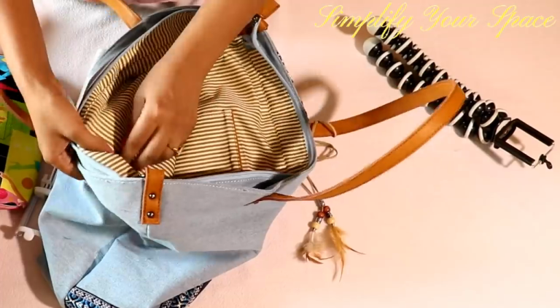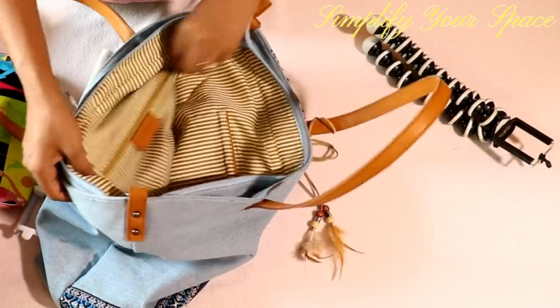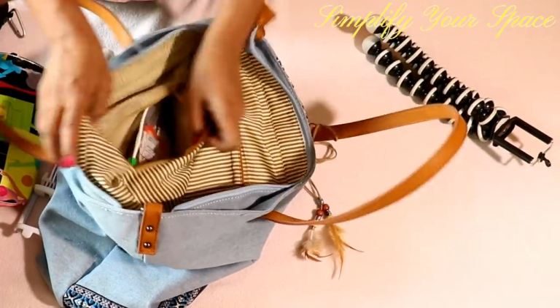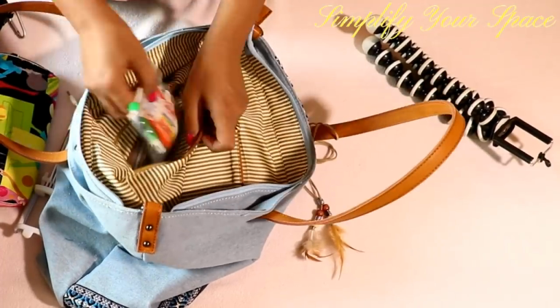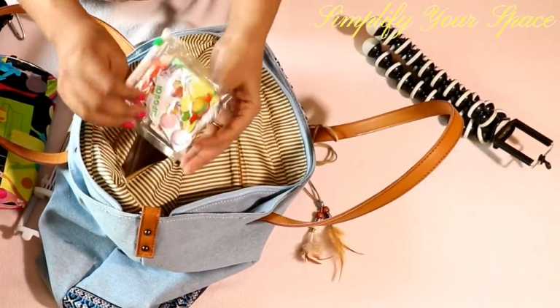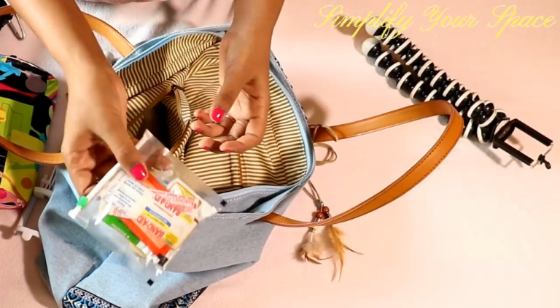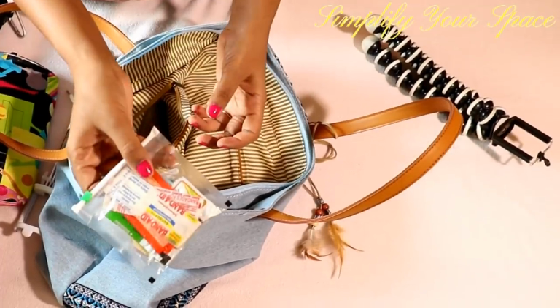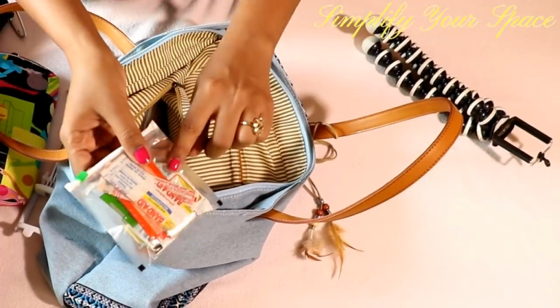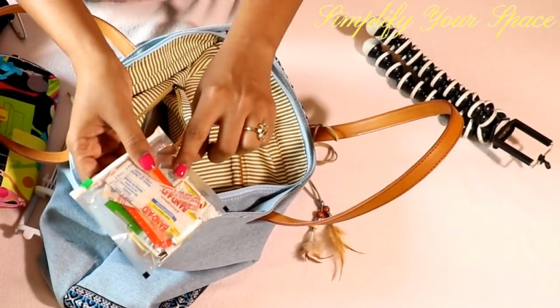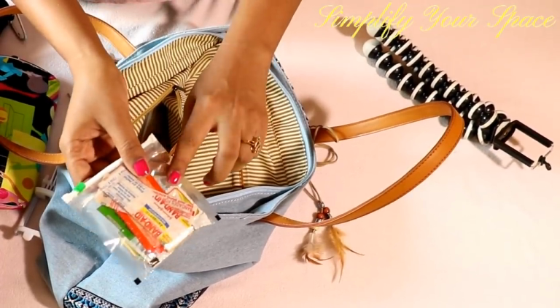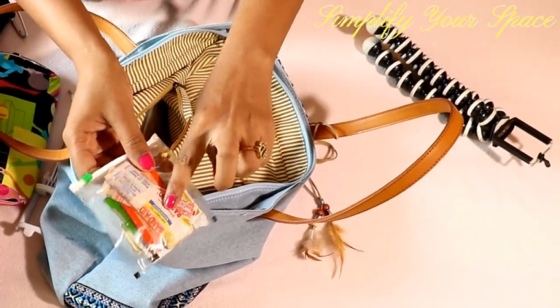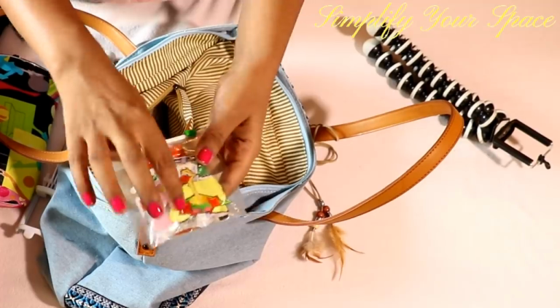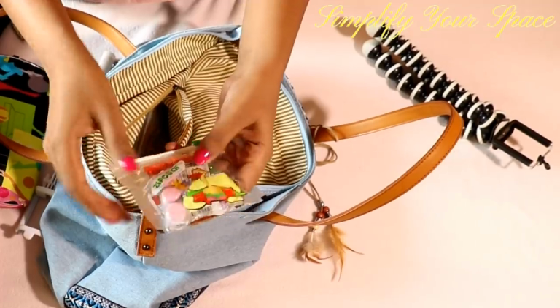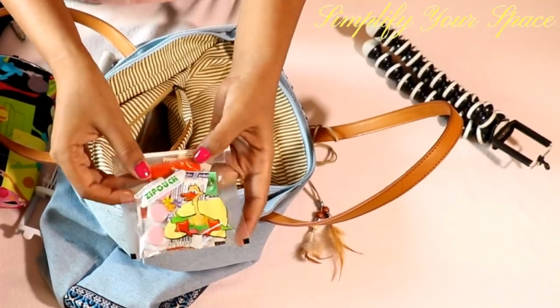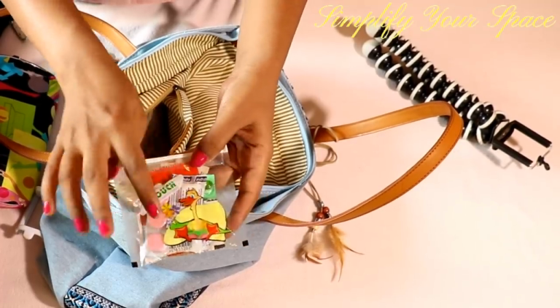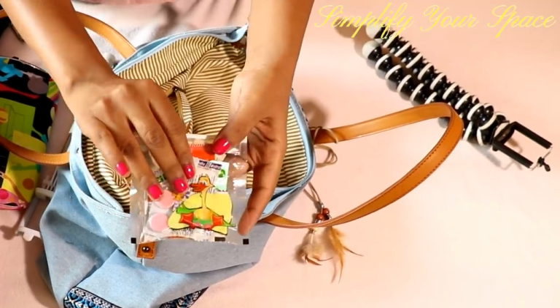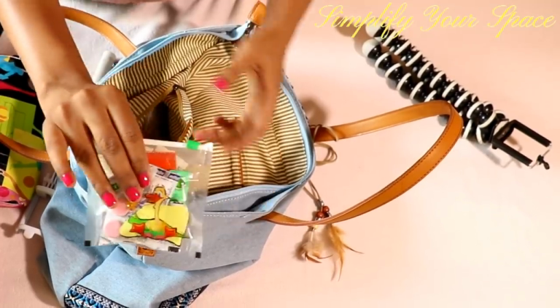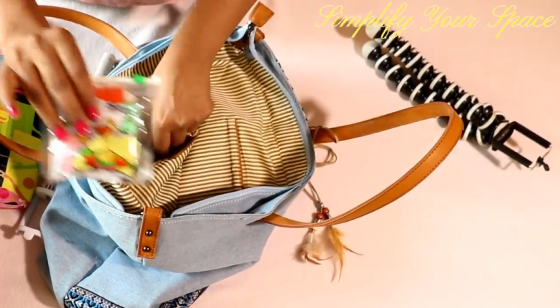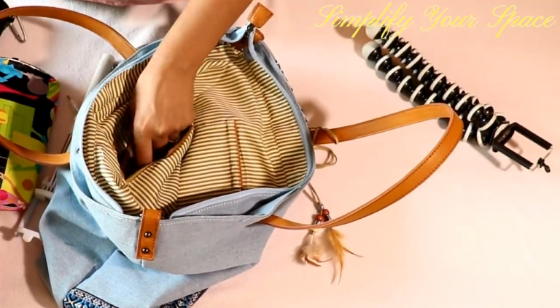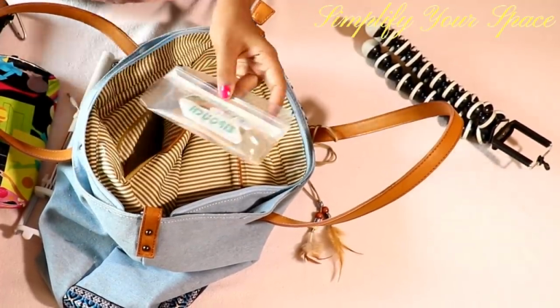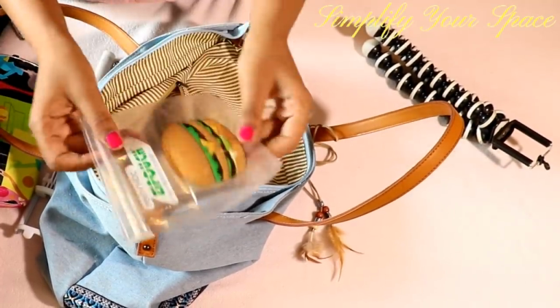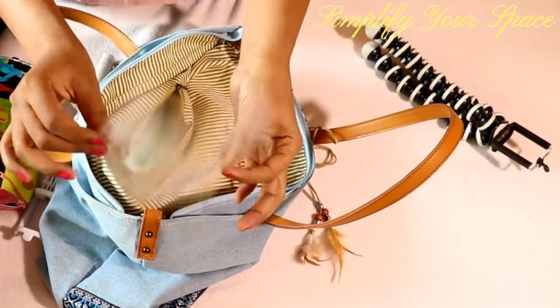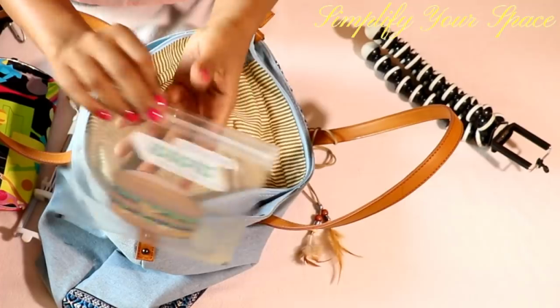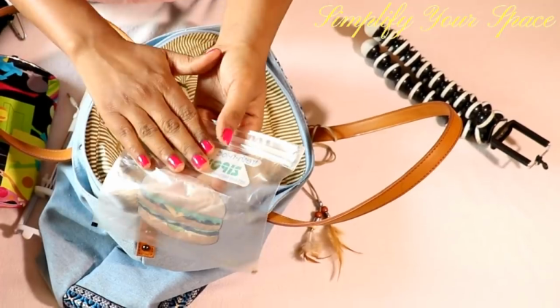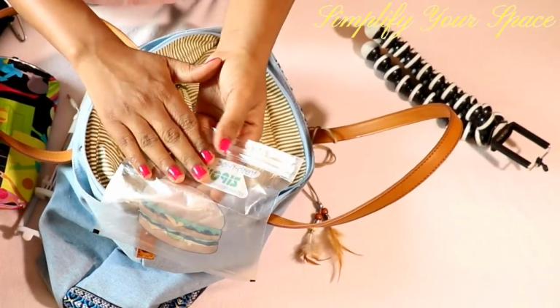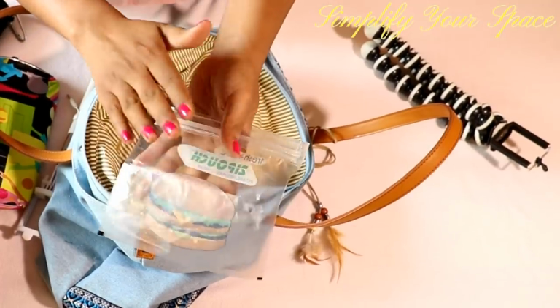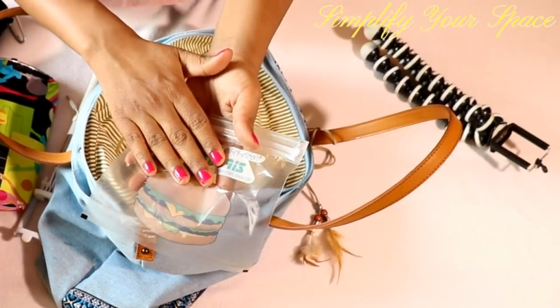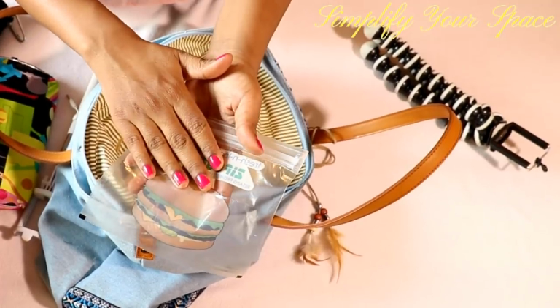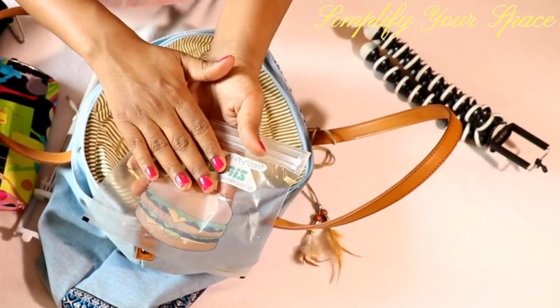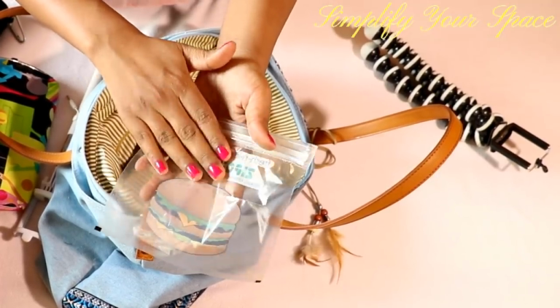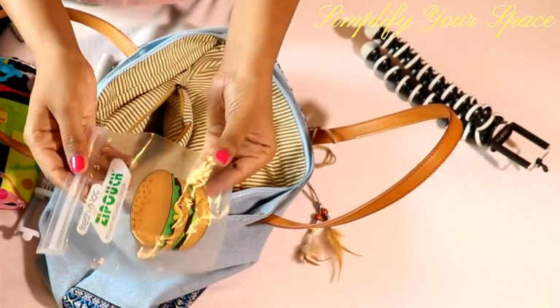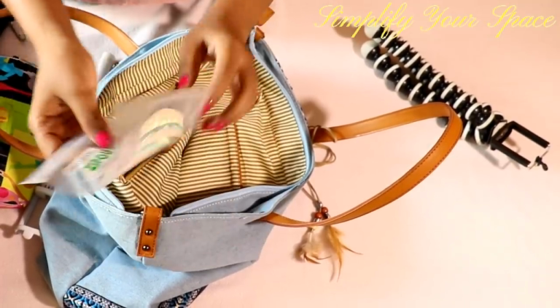Long travels can be really painful sometimes, so carry a few medicines for headache, tummy ache, acidity, and a couple of band-aids in your handbag. Also carry a small empty pouch to collect all the receipts if traveling for business or office purposes.